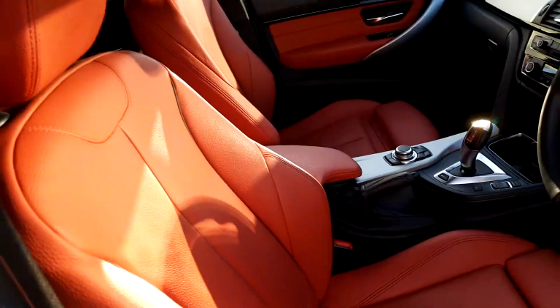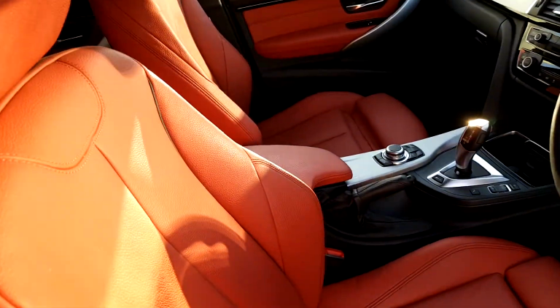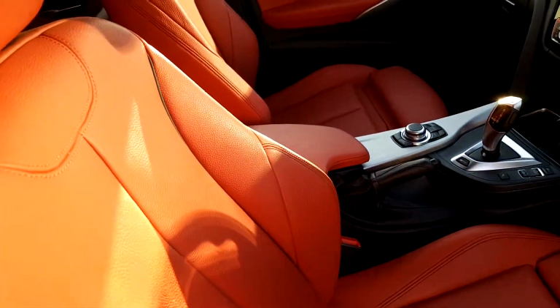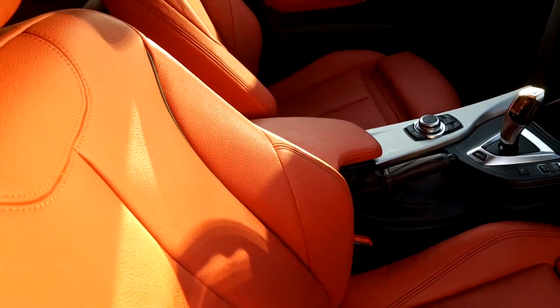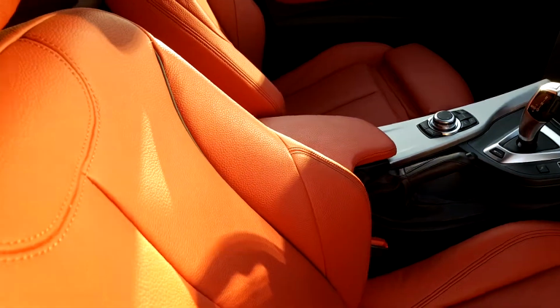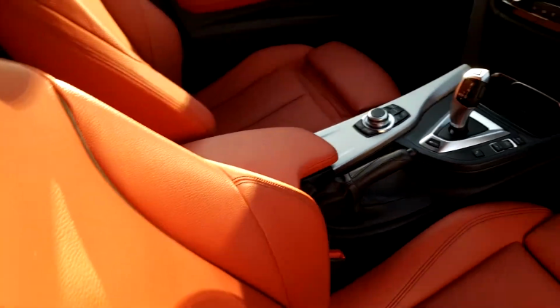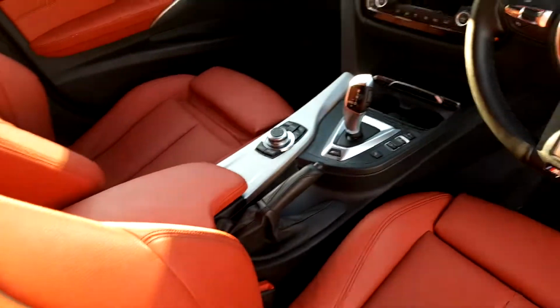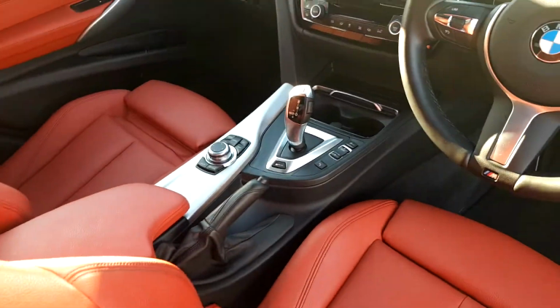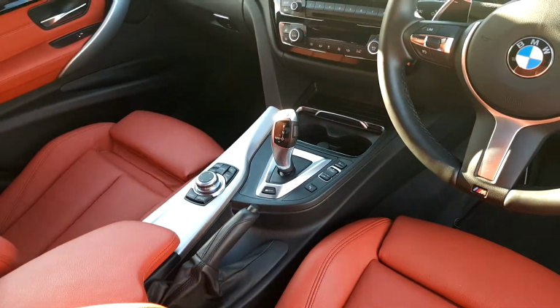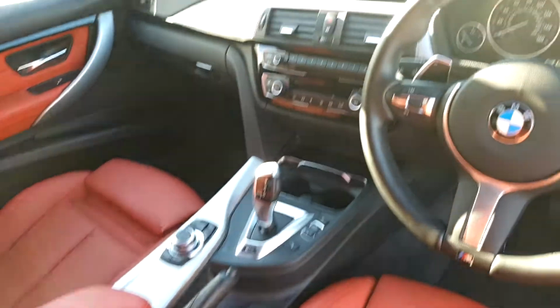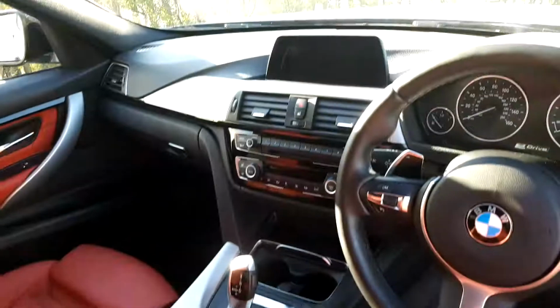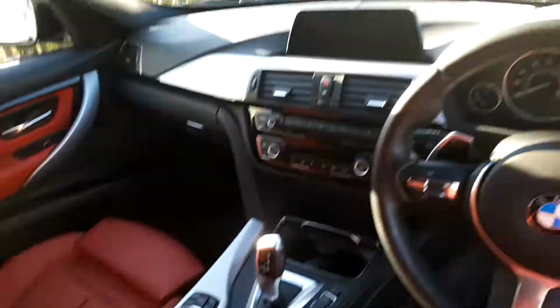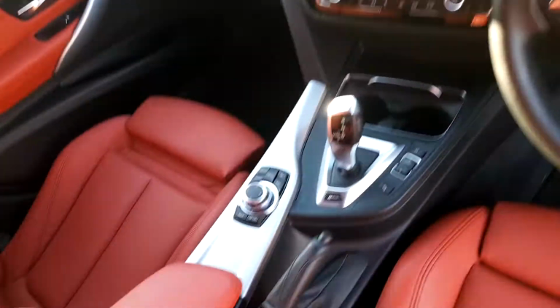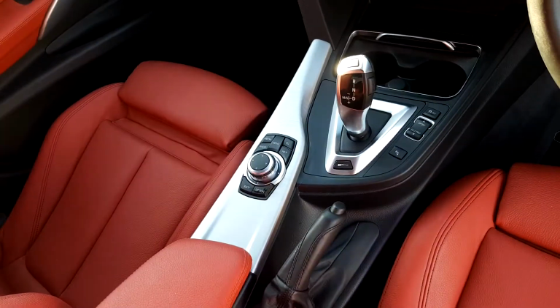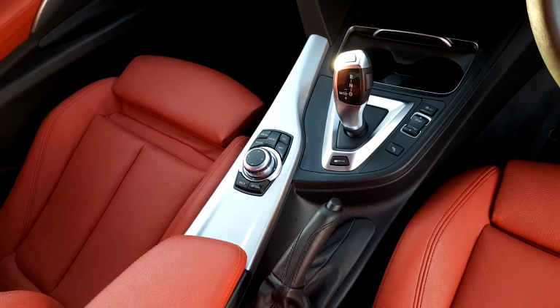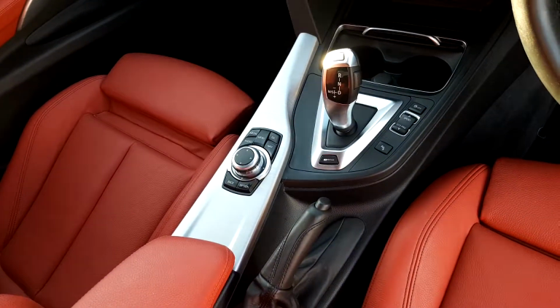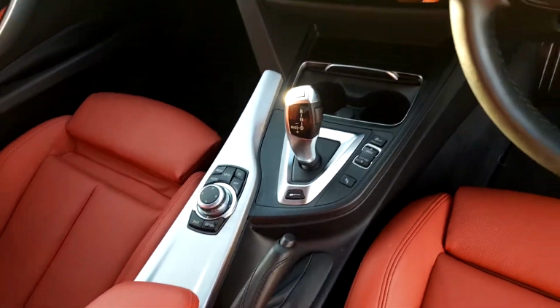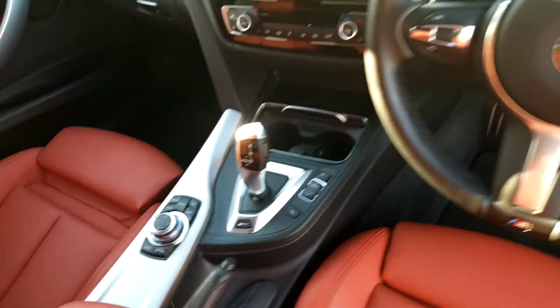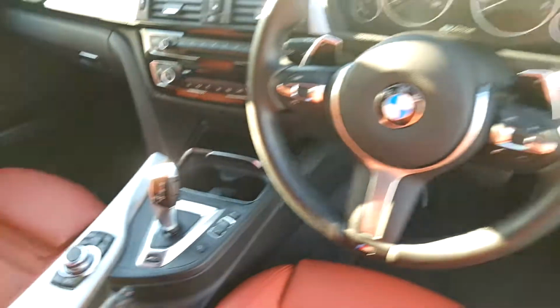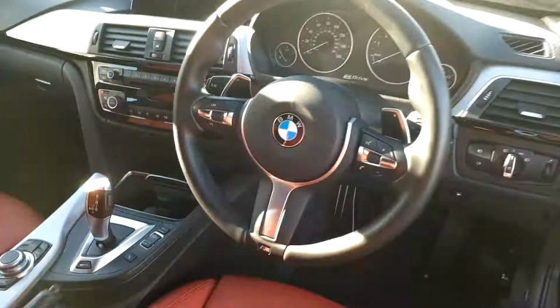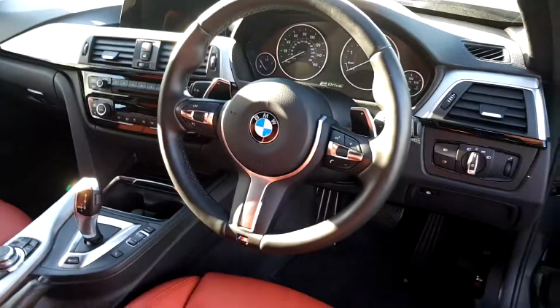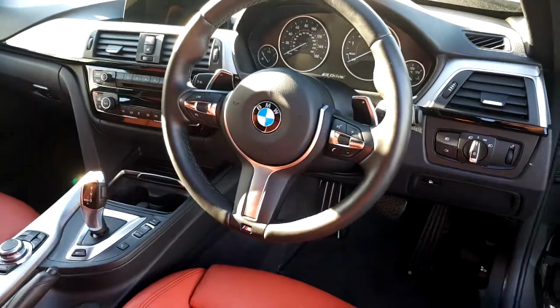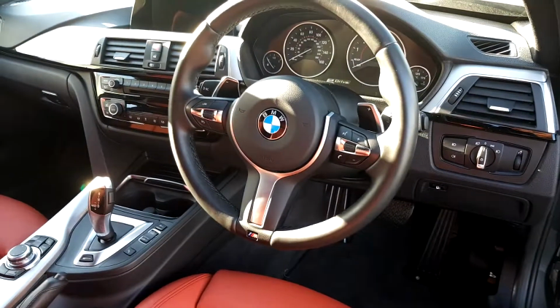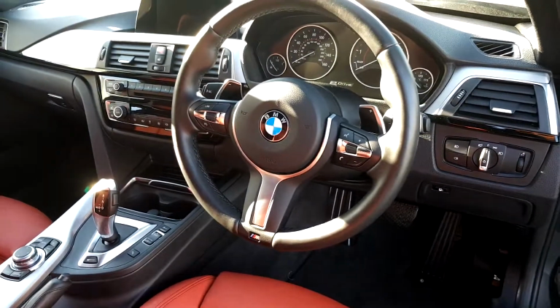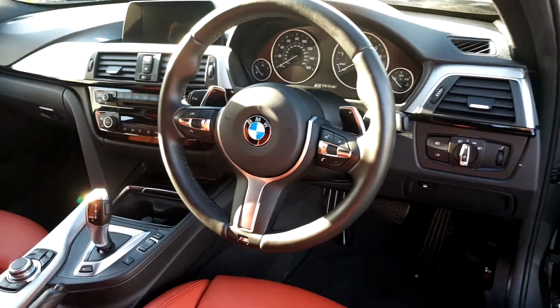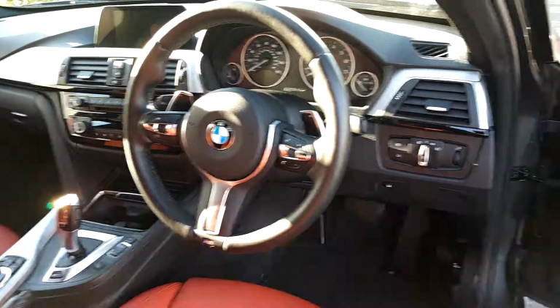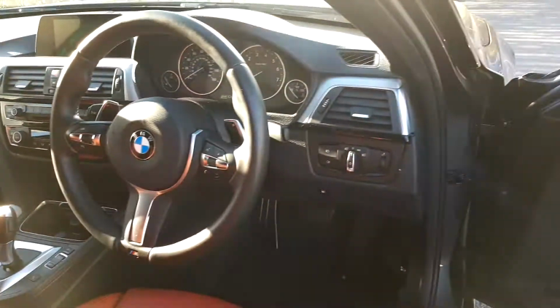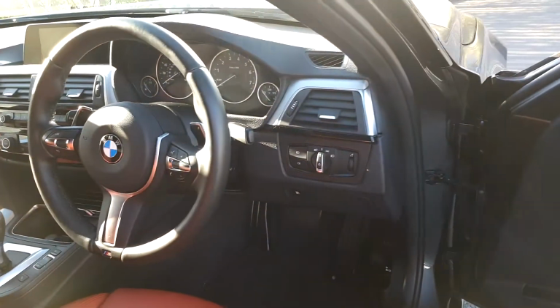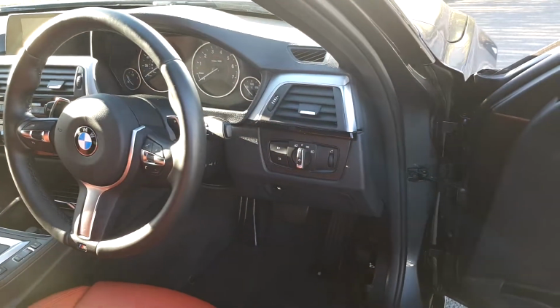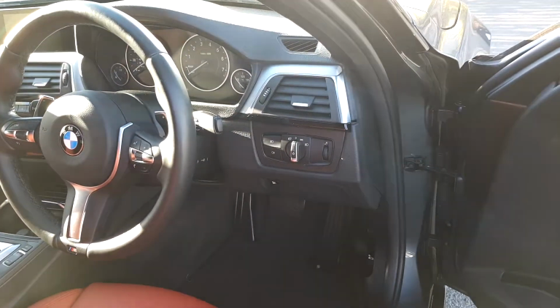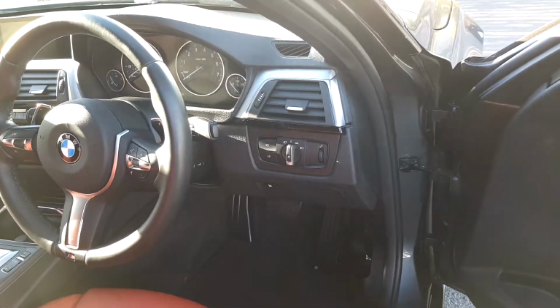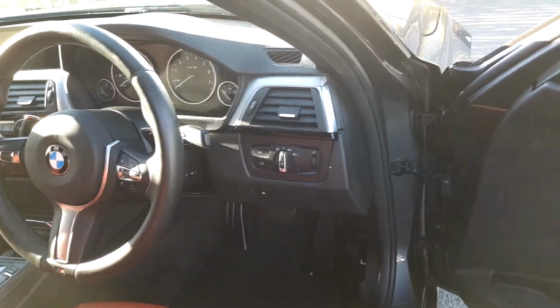We have a centre console for both passengers, automatic transmission, and a display screen for media, radio, and navigation. There's a full leather steering wheel with hand controls, automatic window wipers, and automatic headlights.